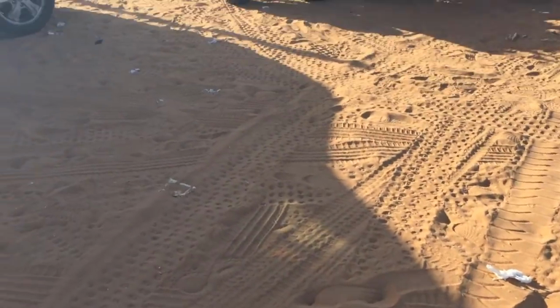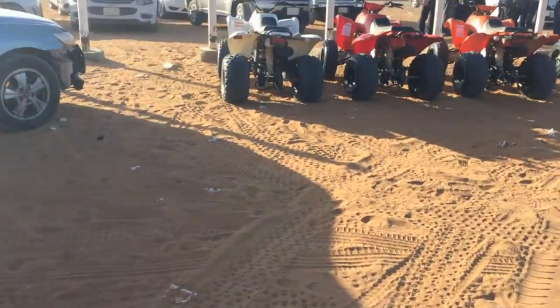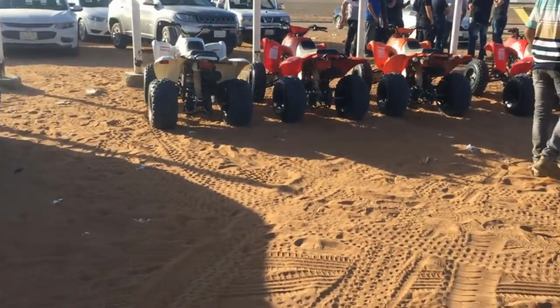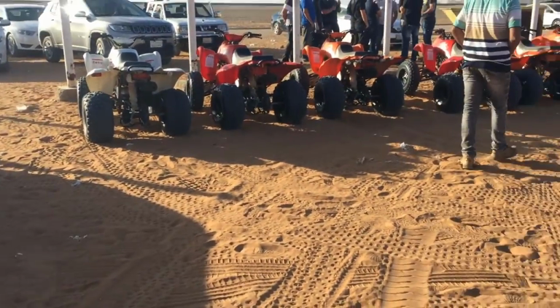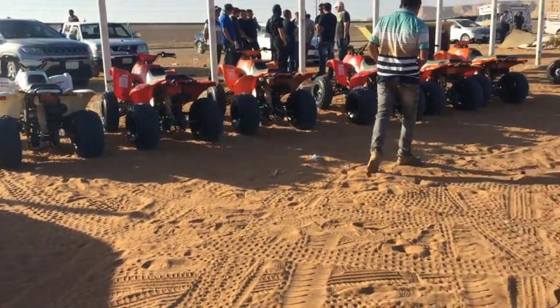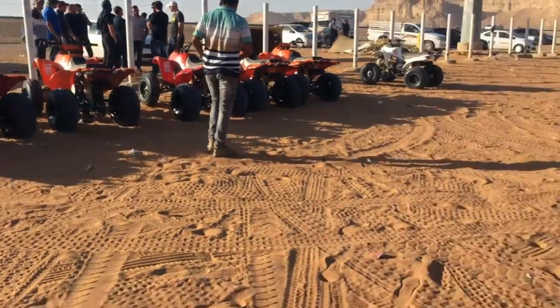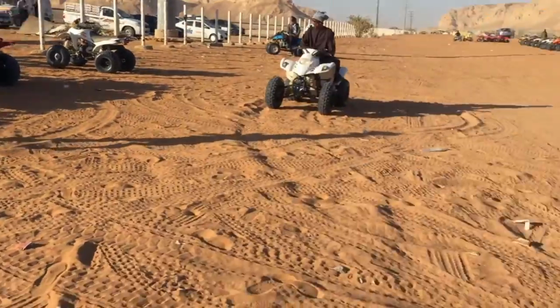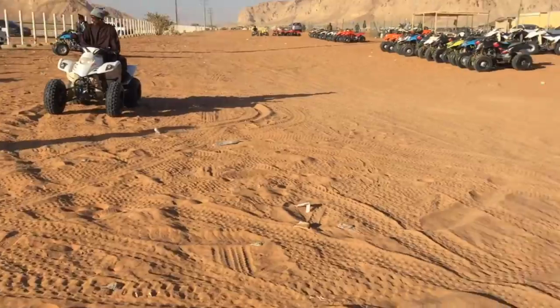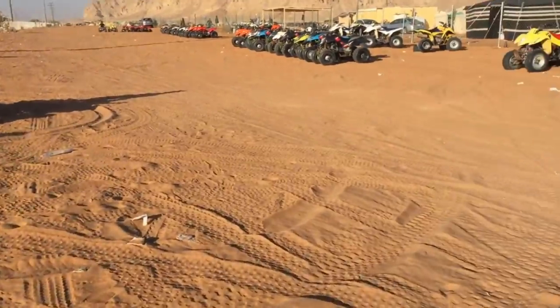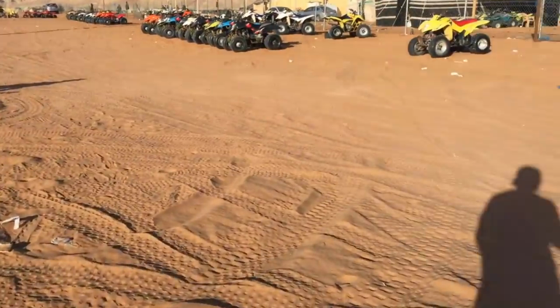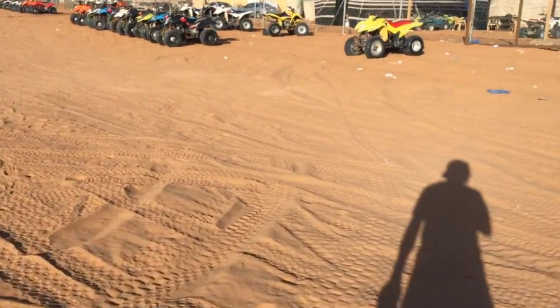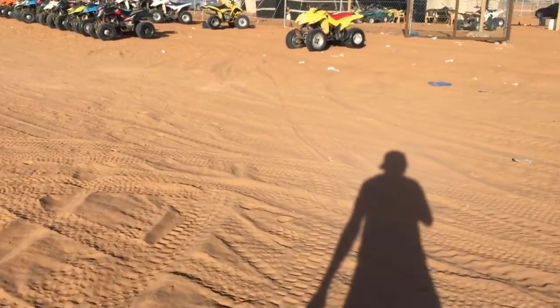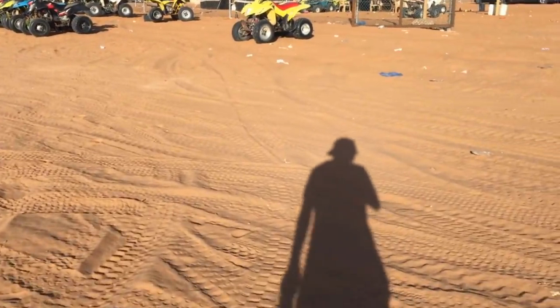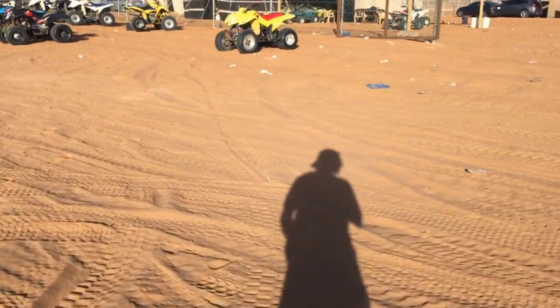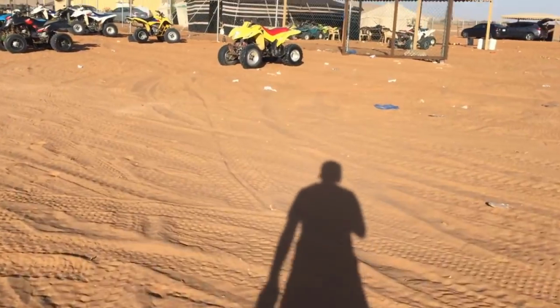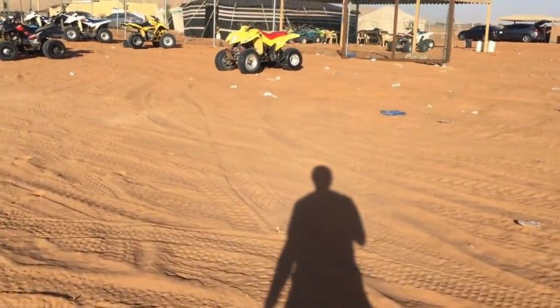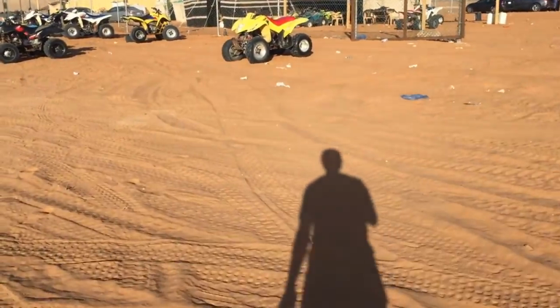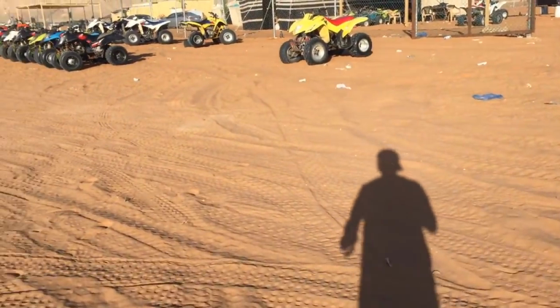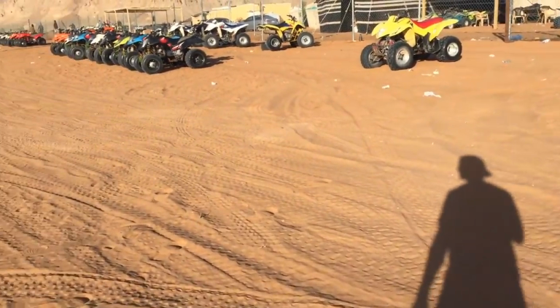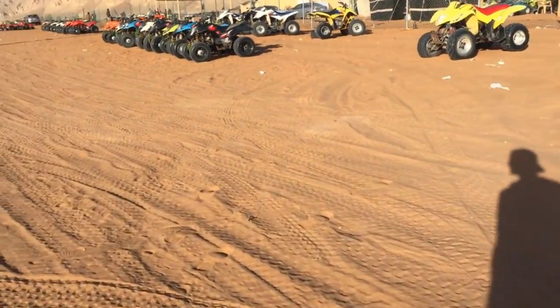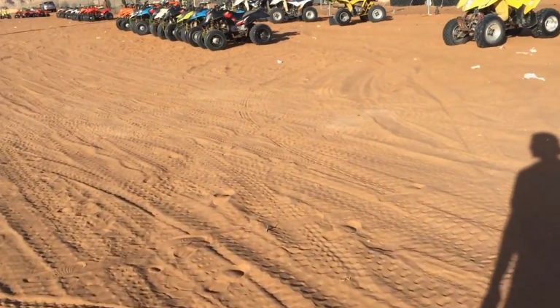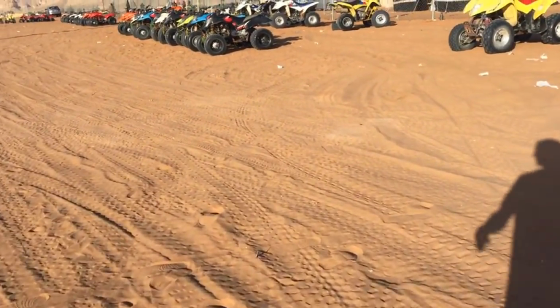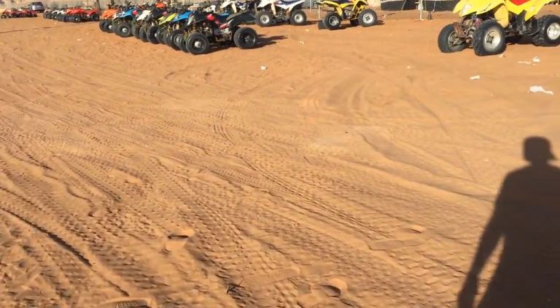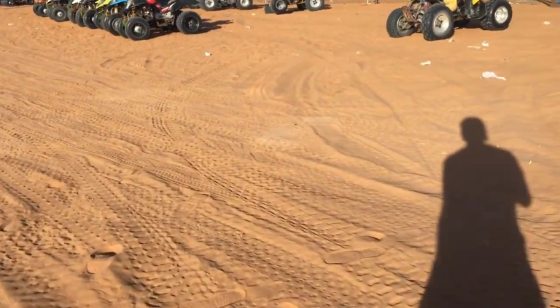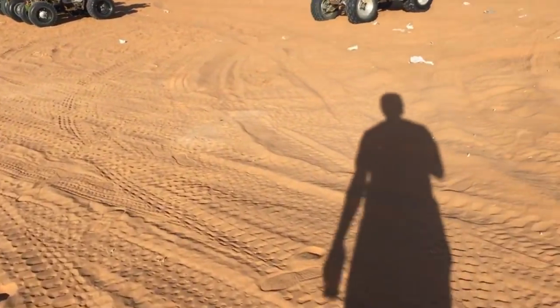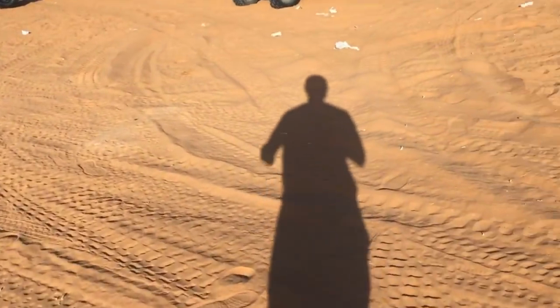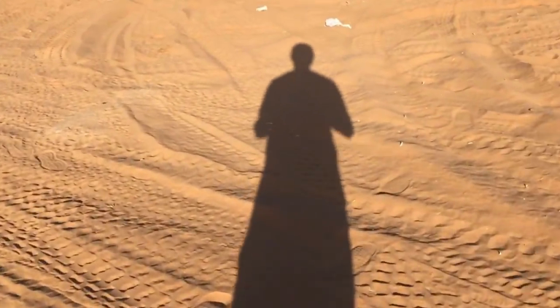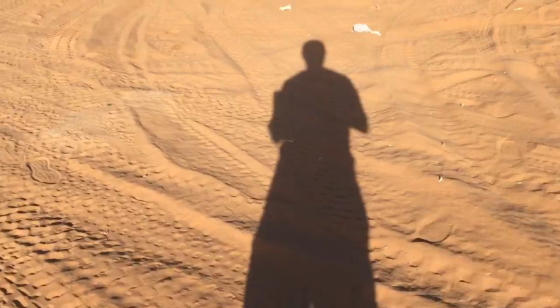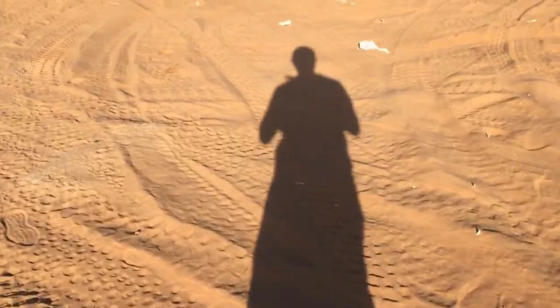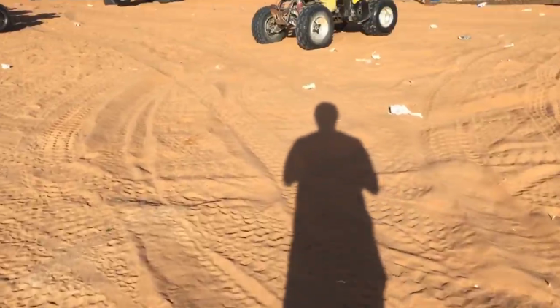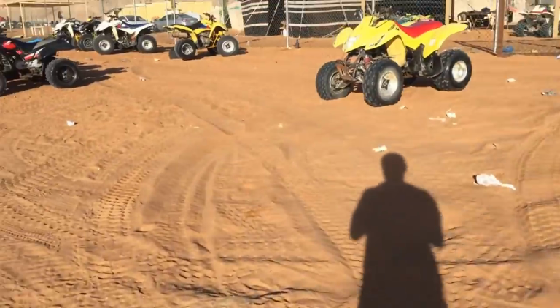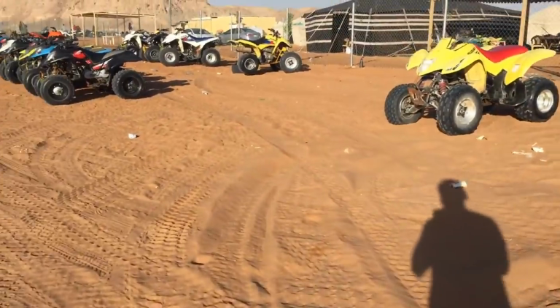Hi dear. This place is called Riyadh Sen. It's out of the city but close to Riyadh.